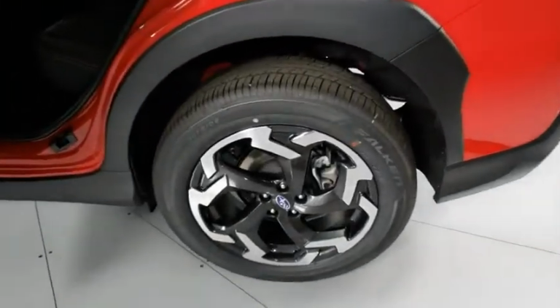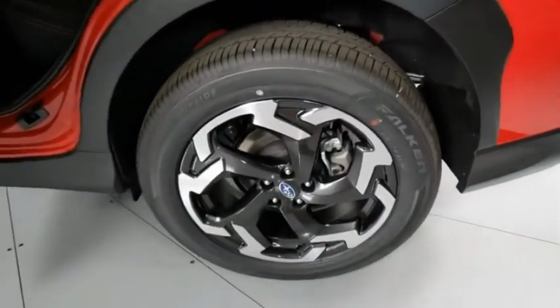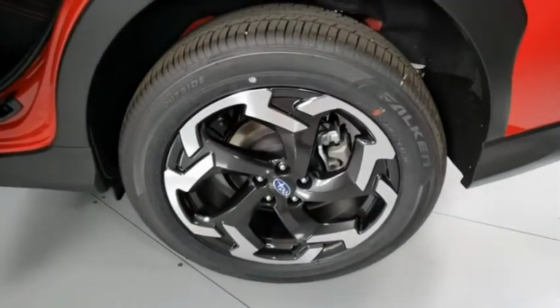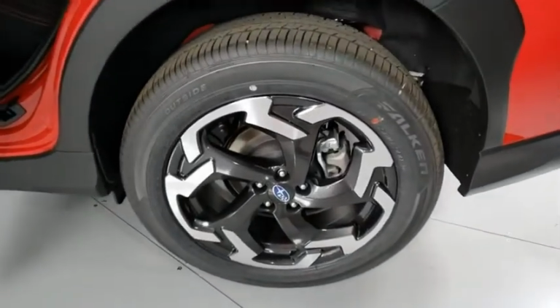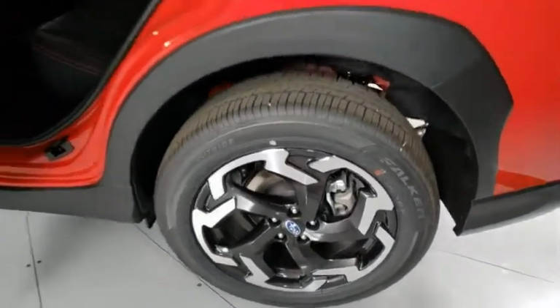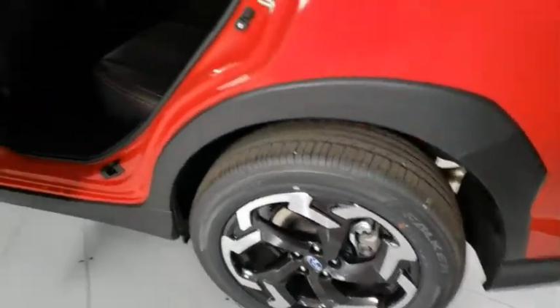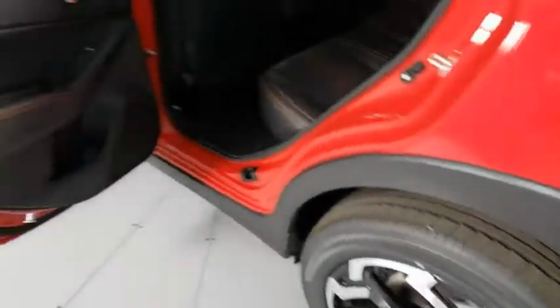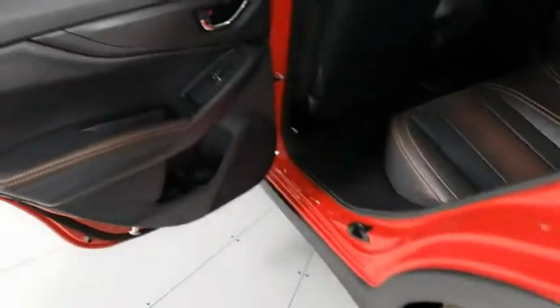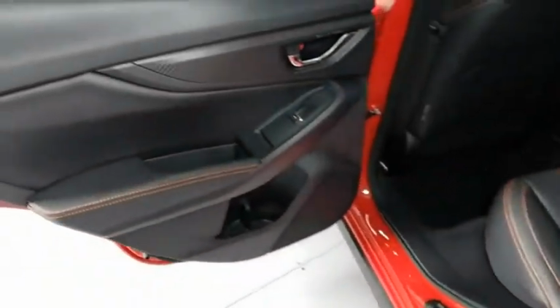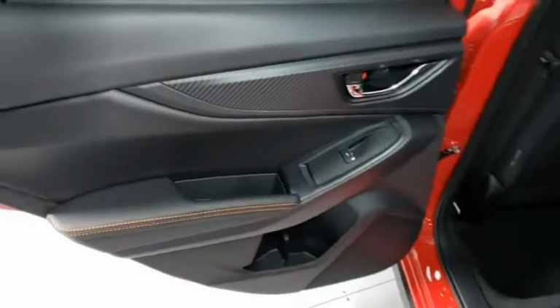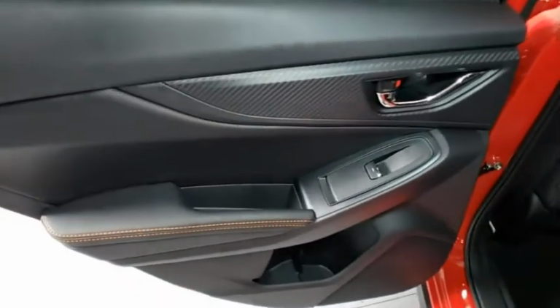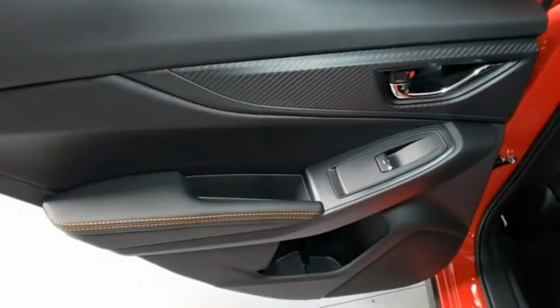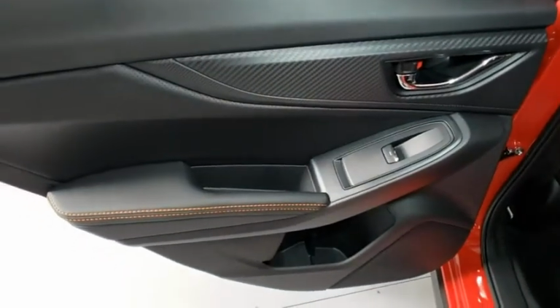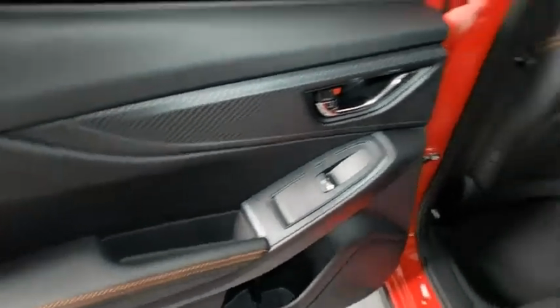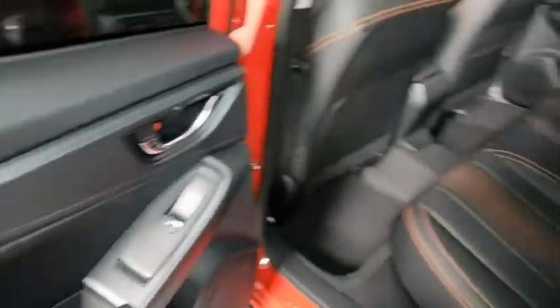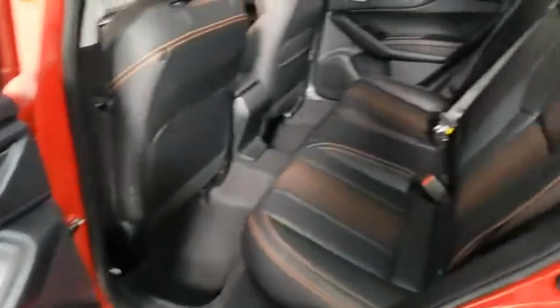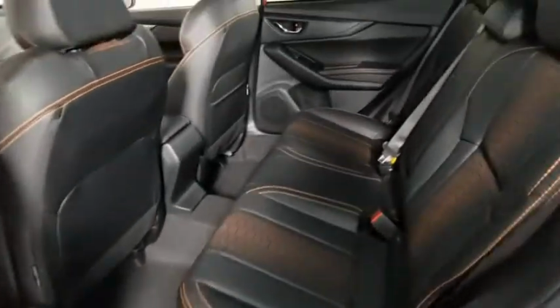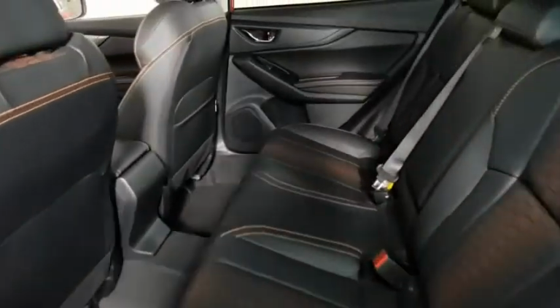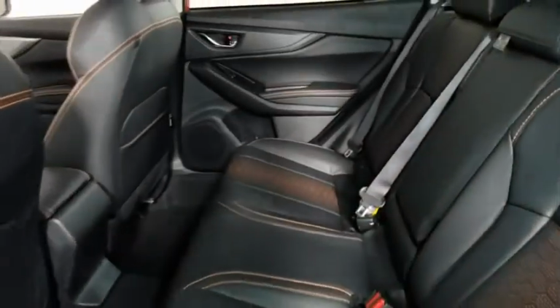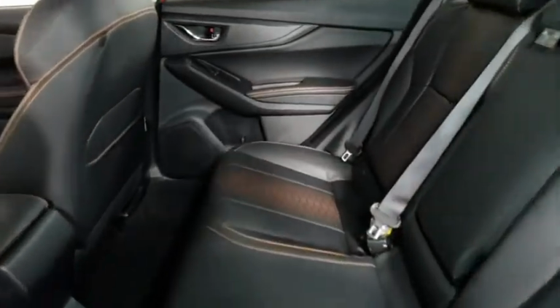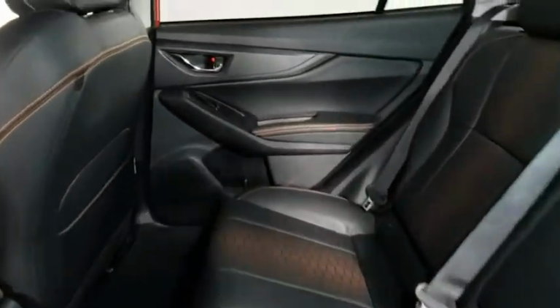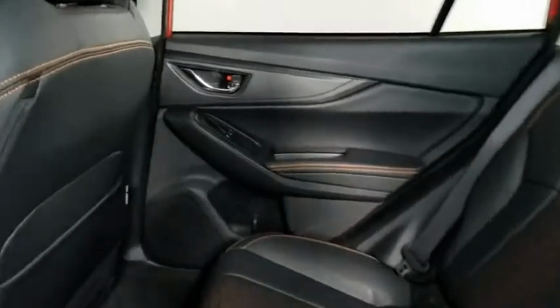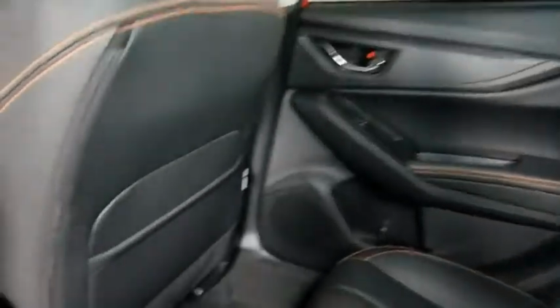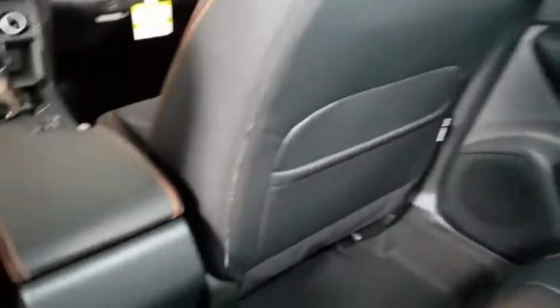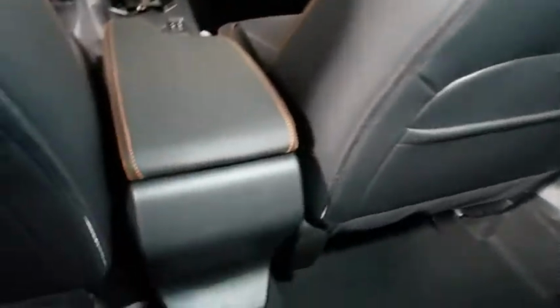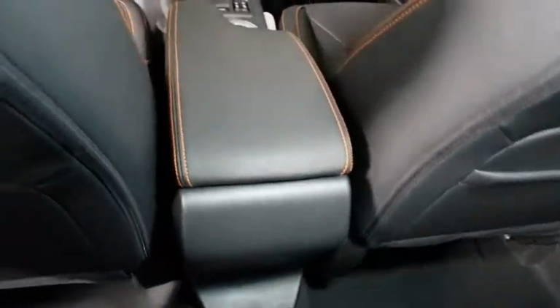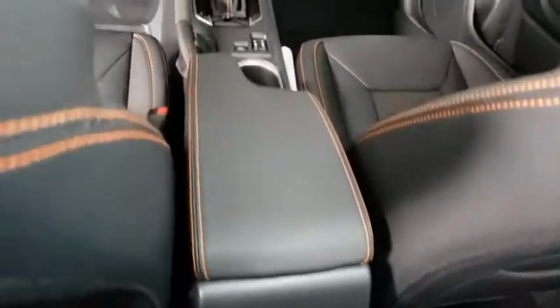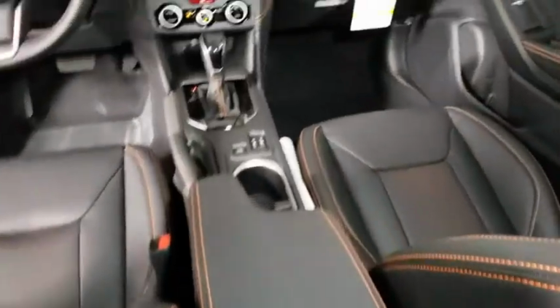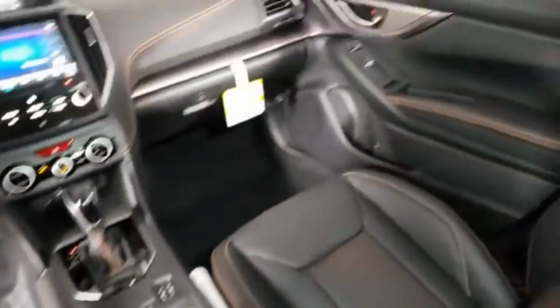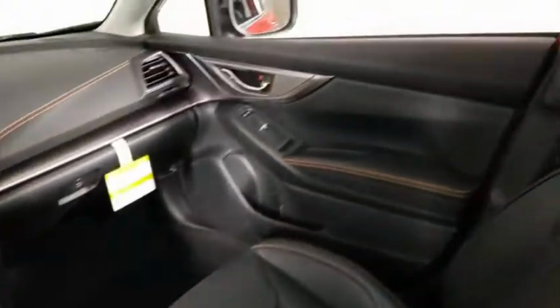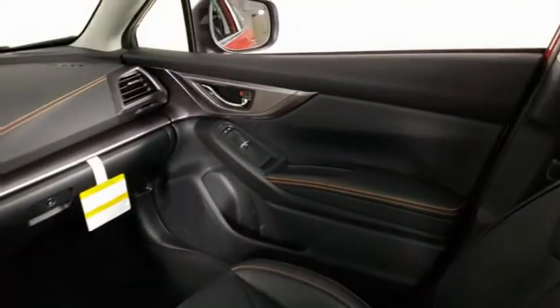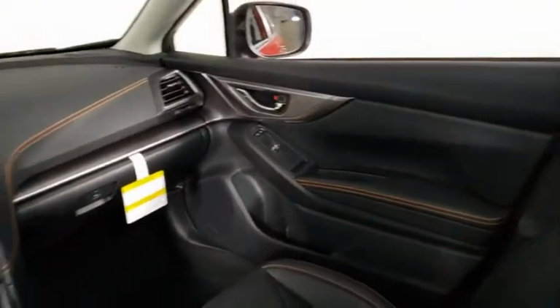CD player, tachometer, overhead console, panic alarm, remote keyless entry, brake assist, power driver's seat, front bucket seats. Searching for a dependable vehicle that looks great too? You found it, so stop in today.